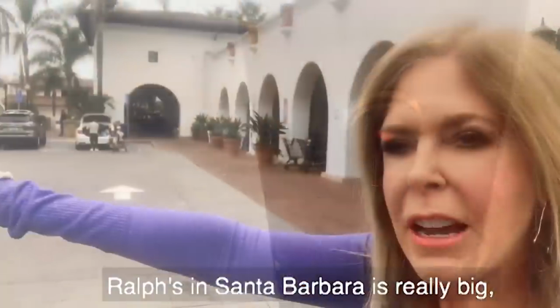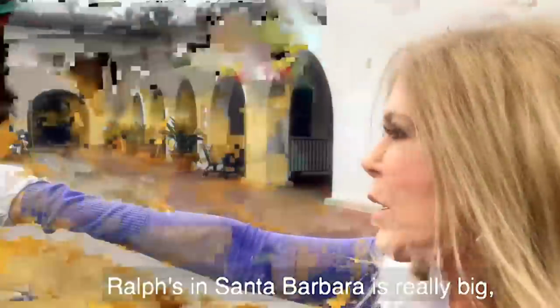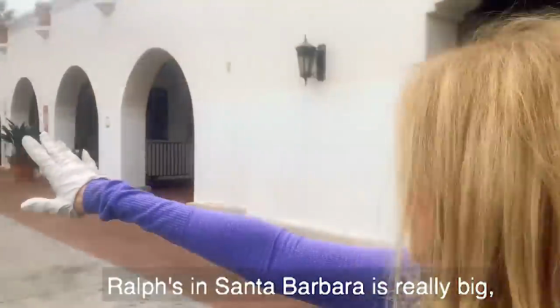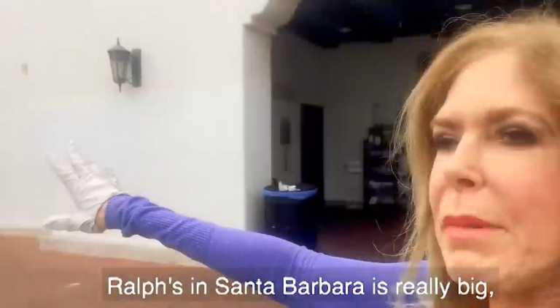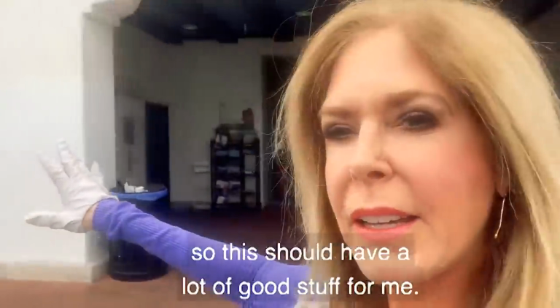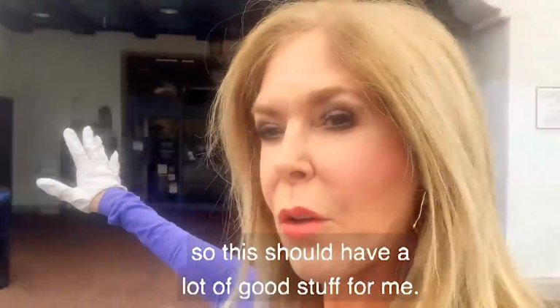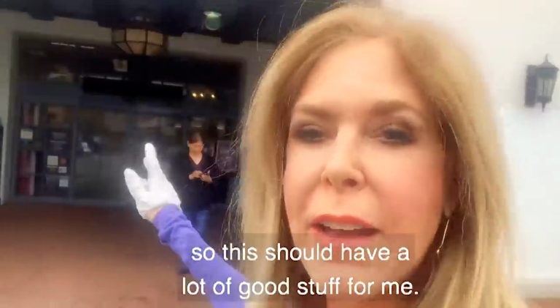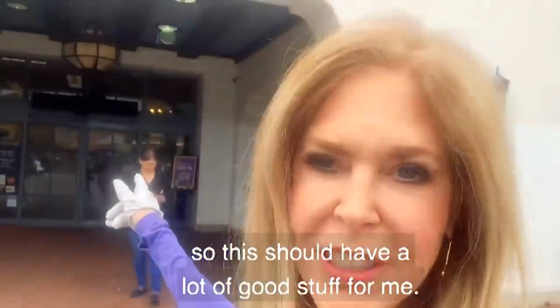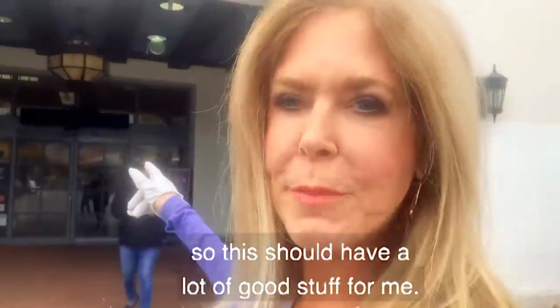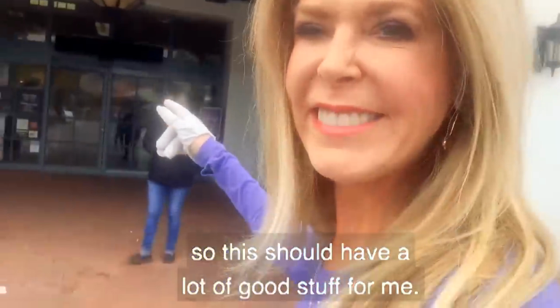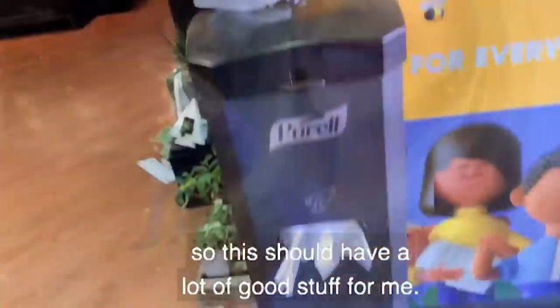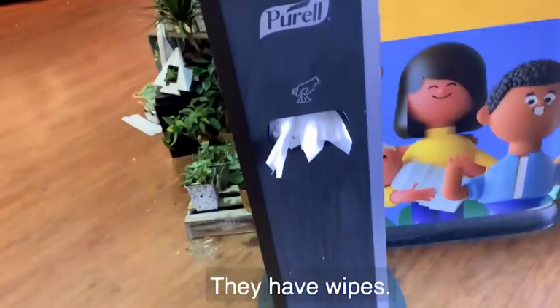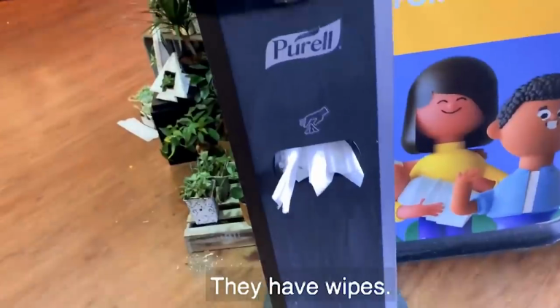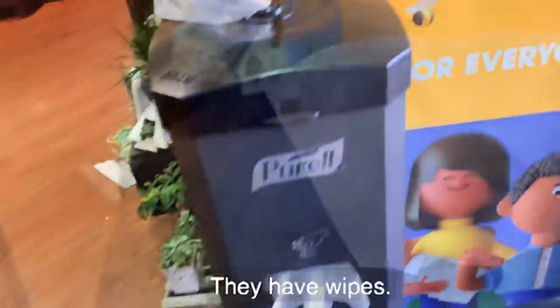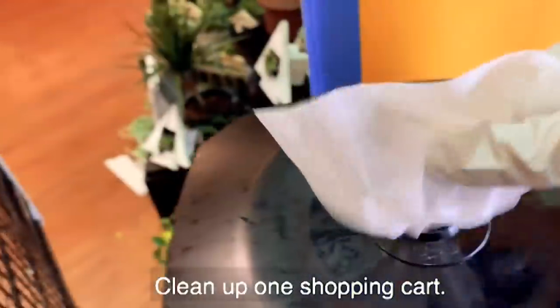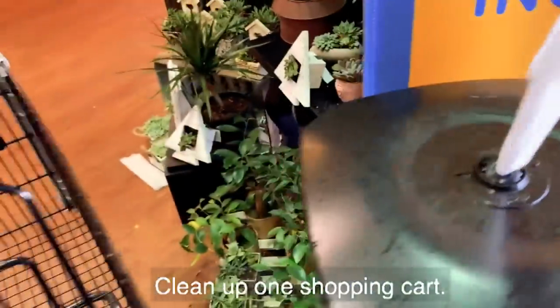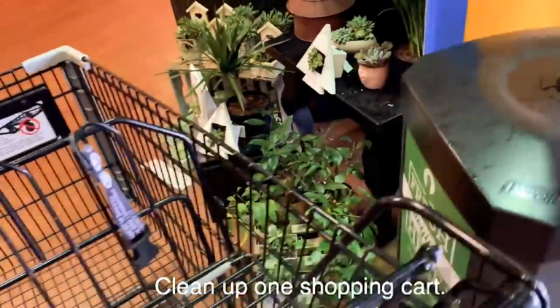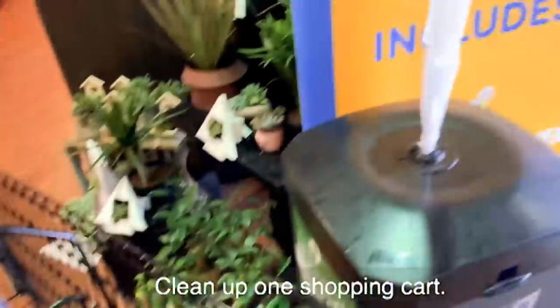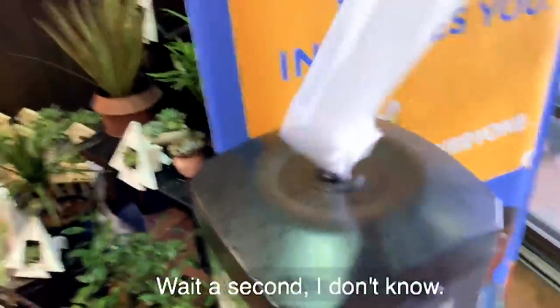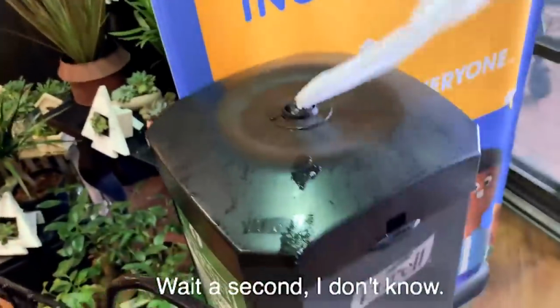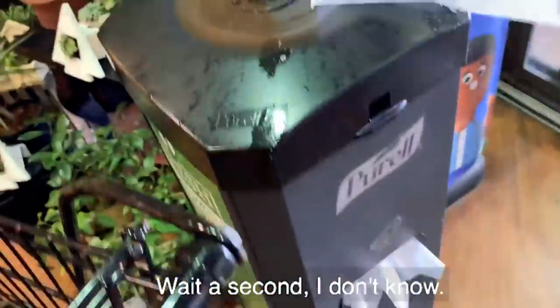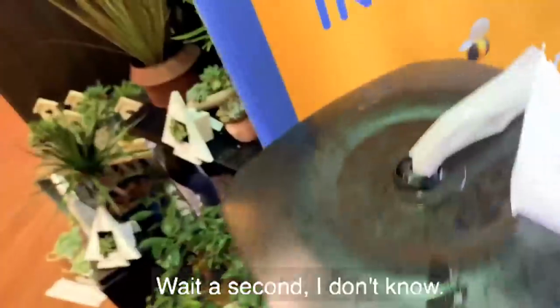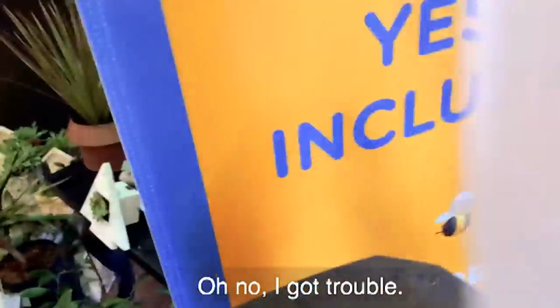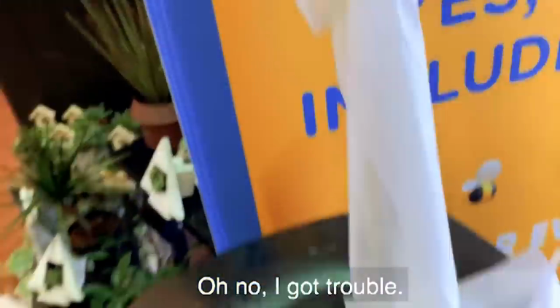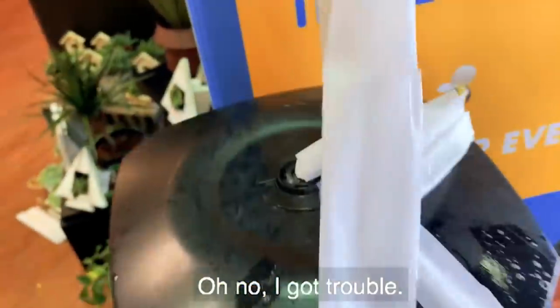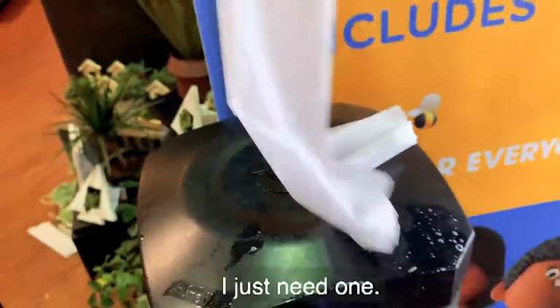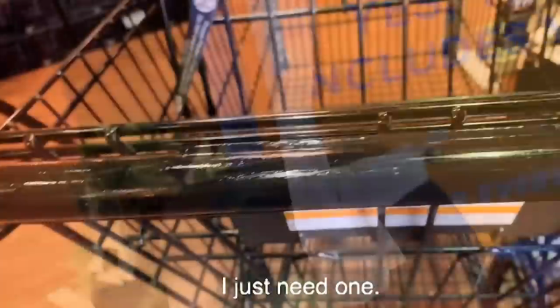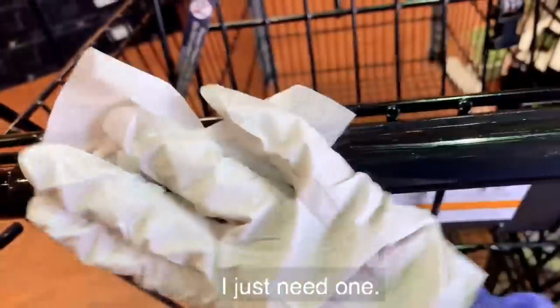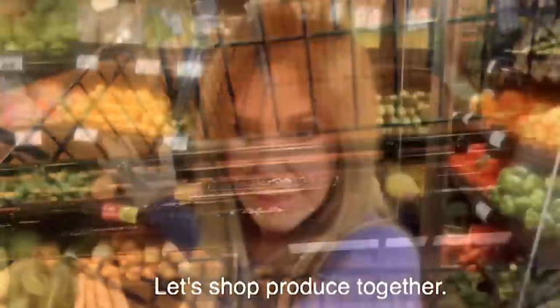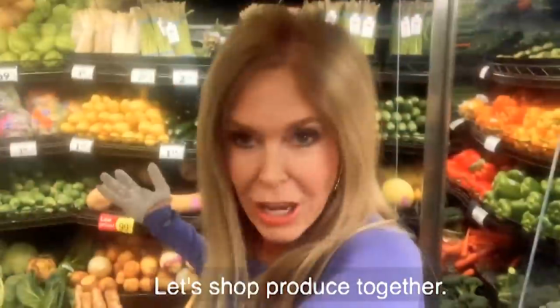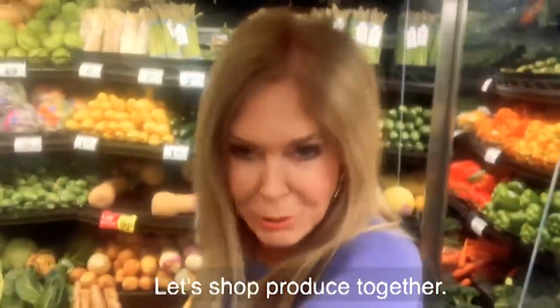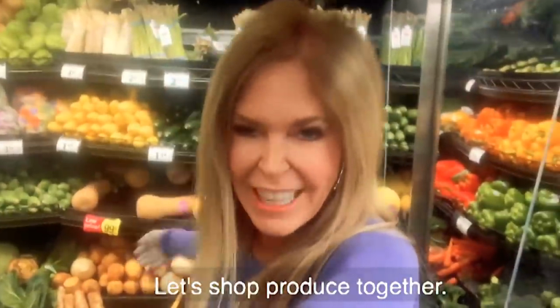Ralph's in Santa Barbara is really big, so this should have a lot of good stuff. They have wipes — clean up the shopping cart. I had a little trouble but I just need one. Let's shop produce together.